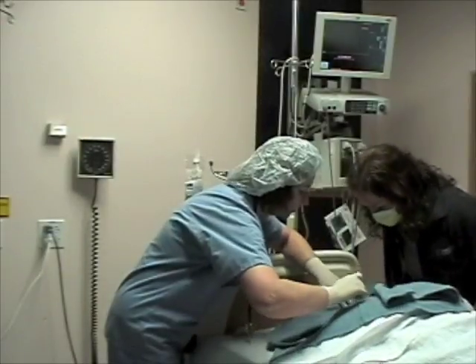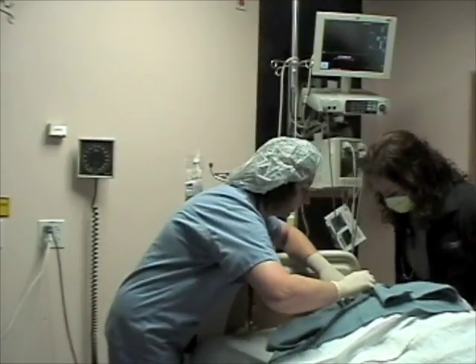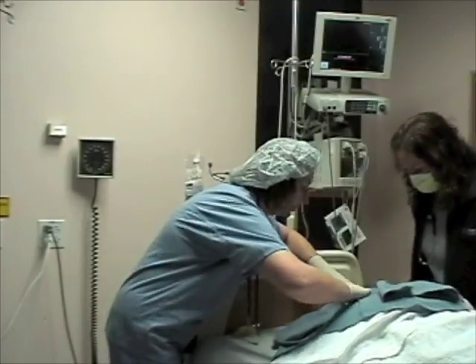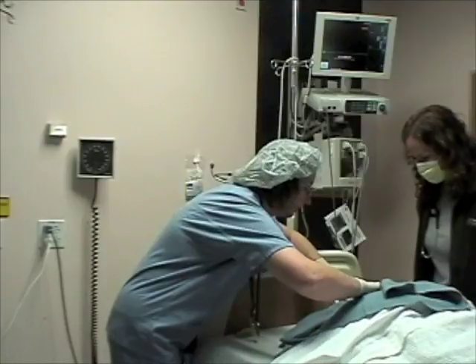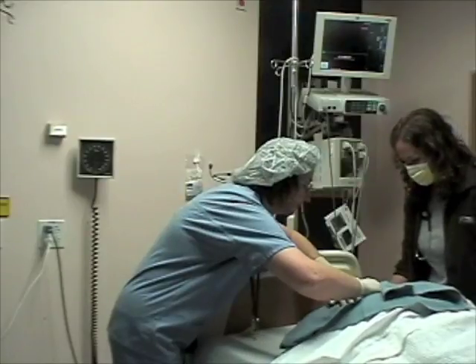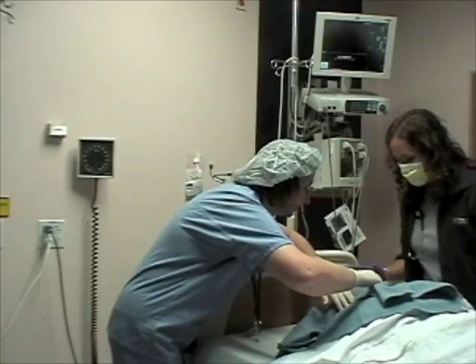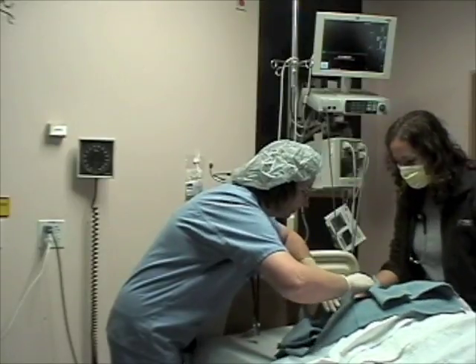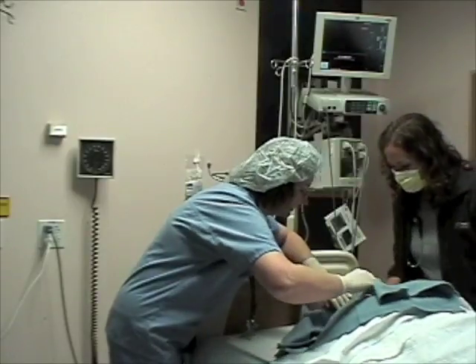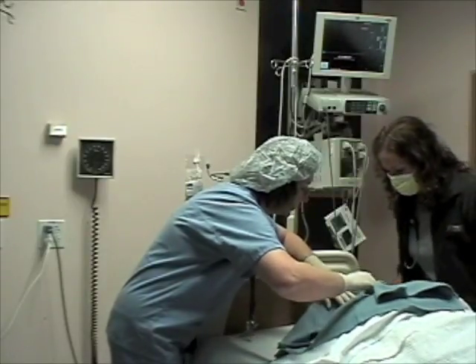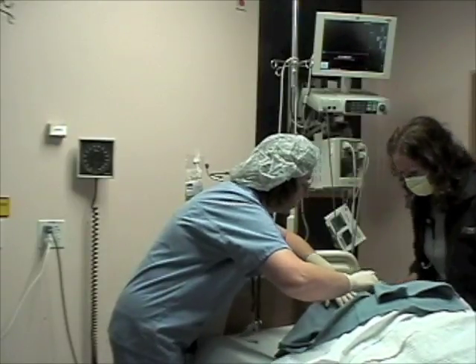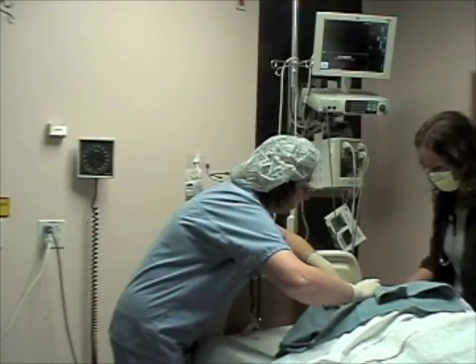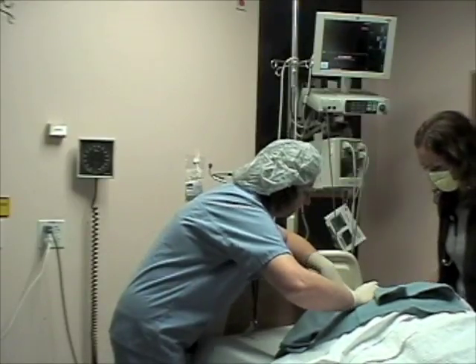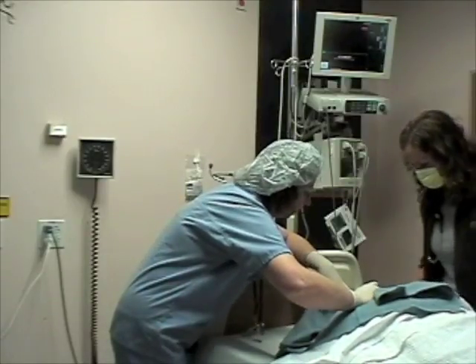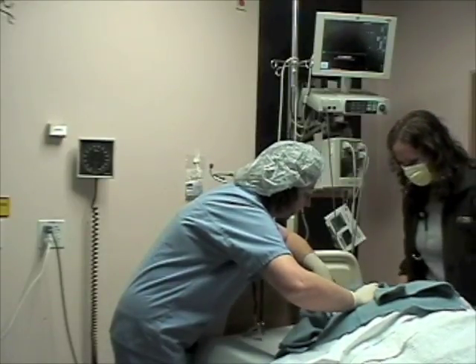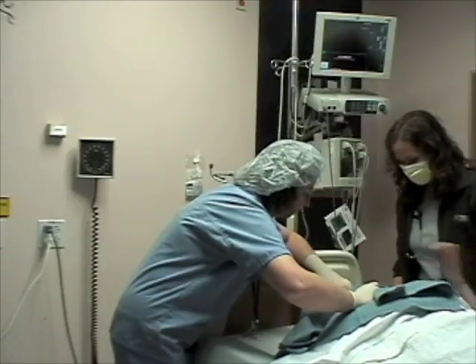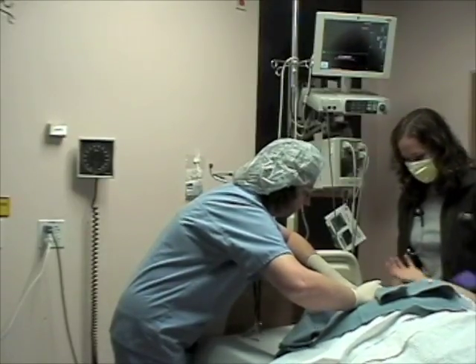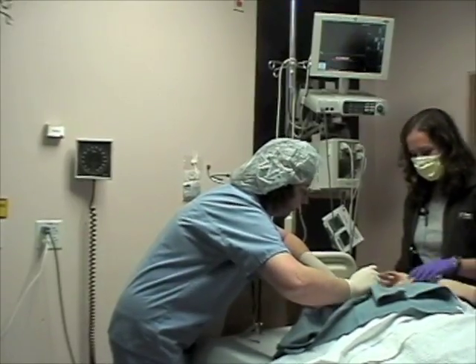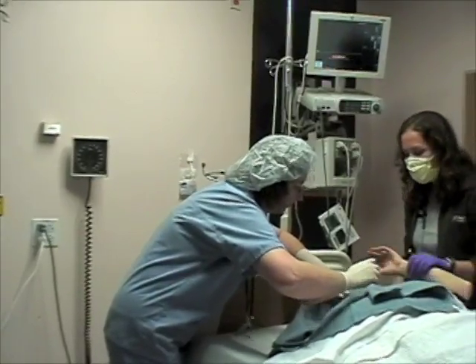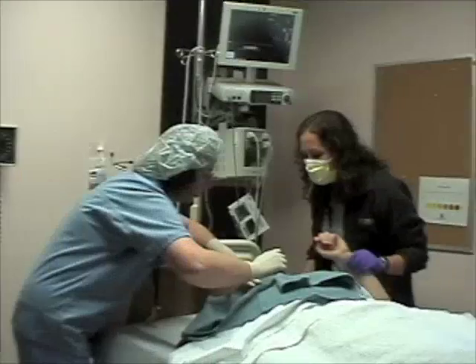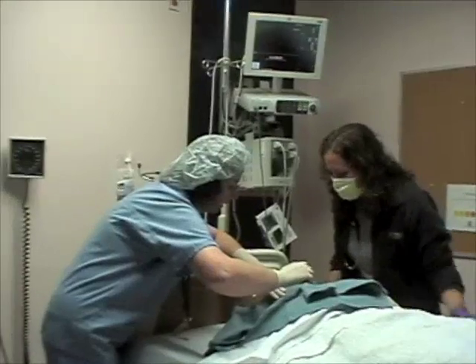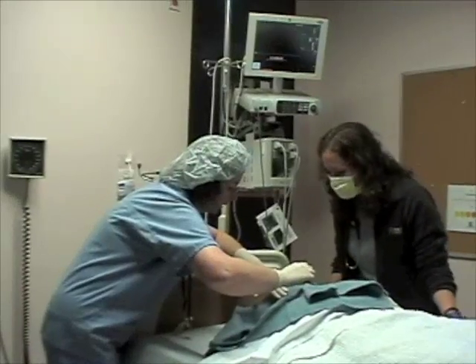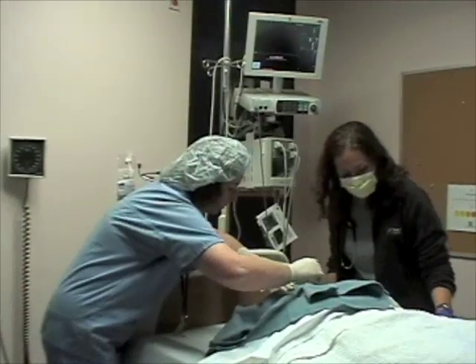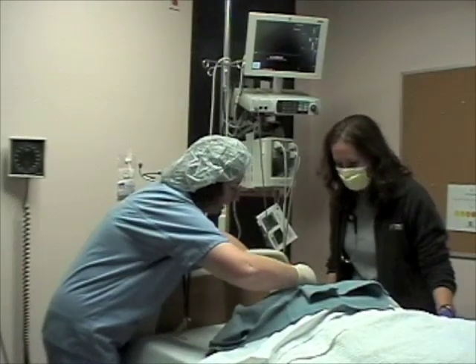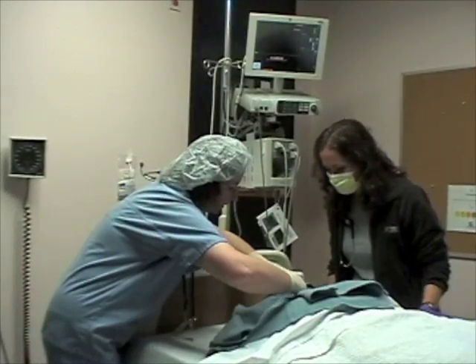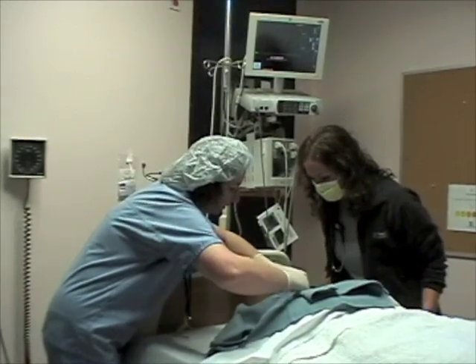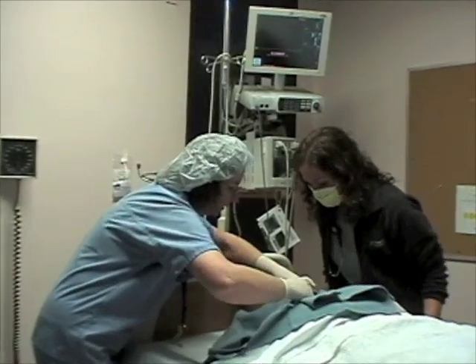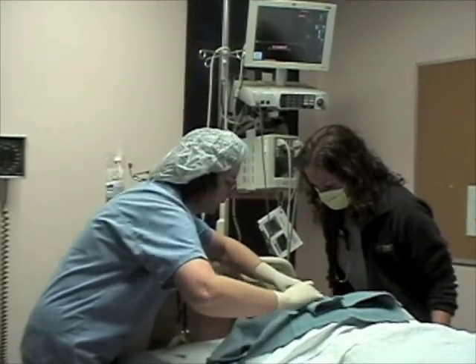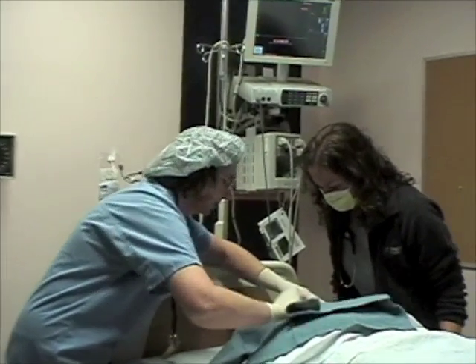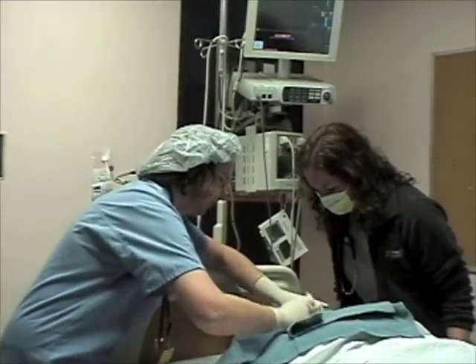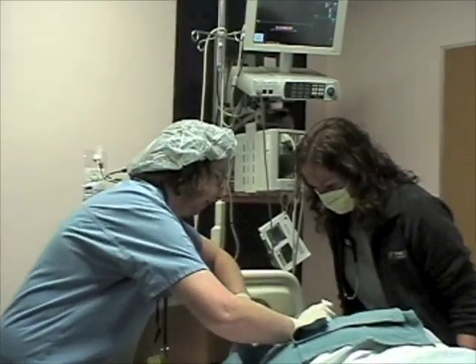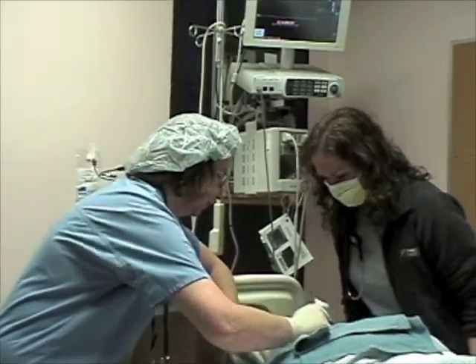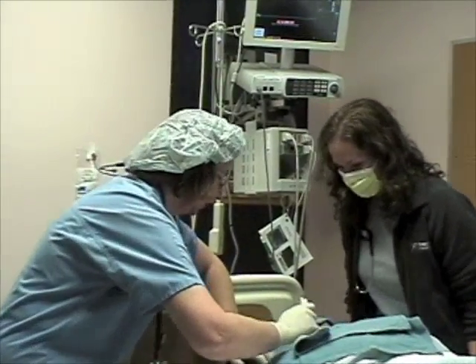Hold still, honey. Try to cooperate with us. All right, so let's fix this up so it looks nice.